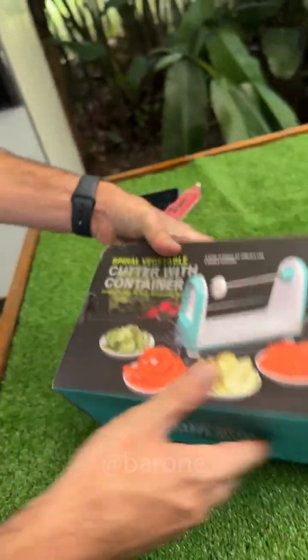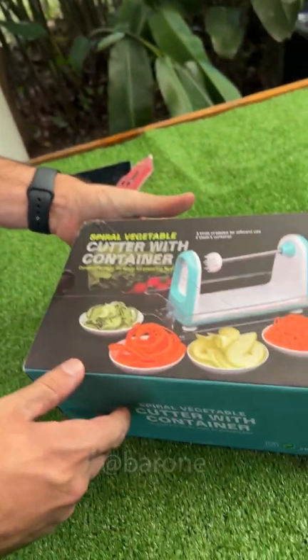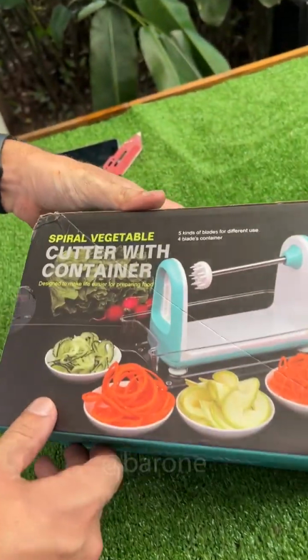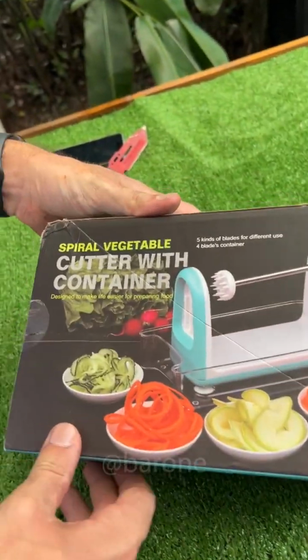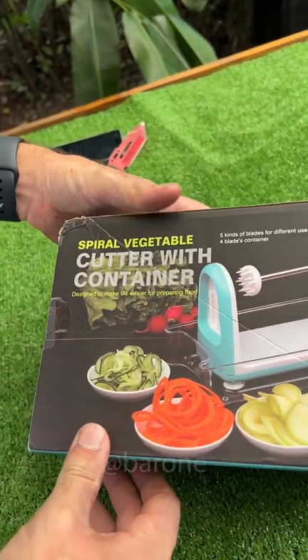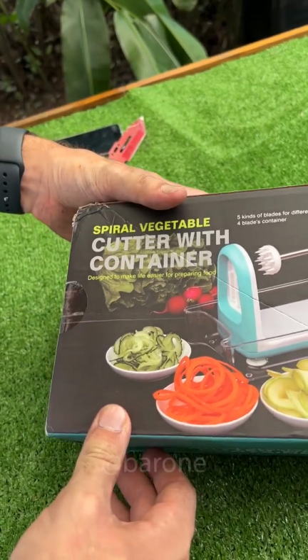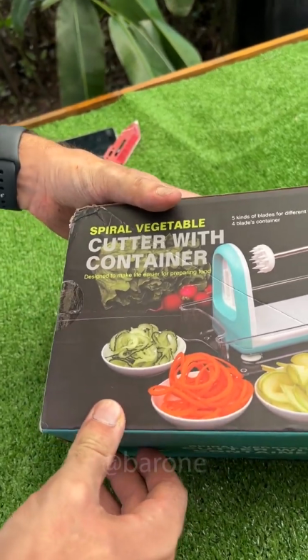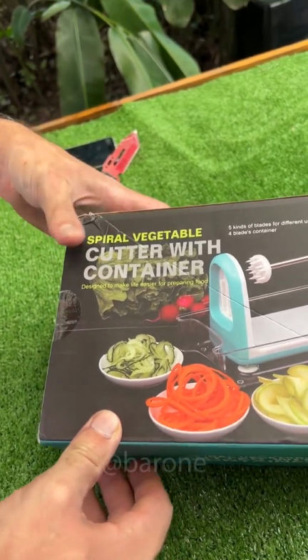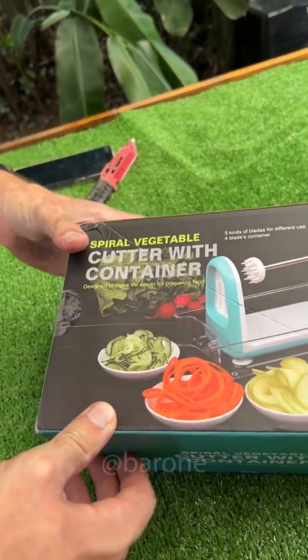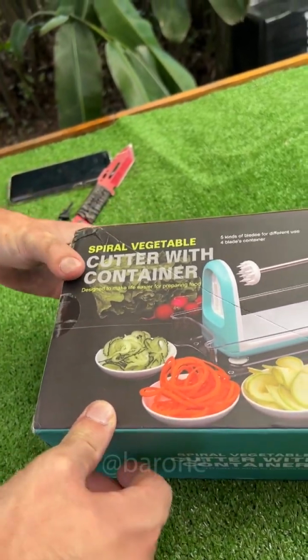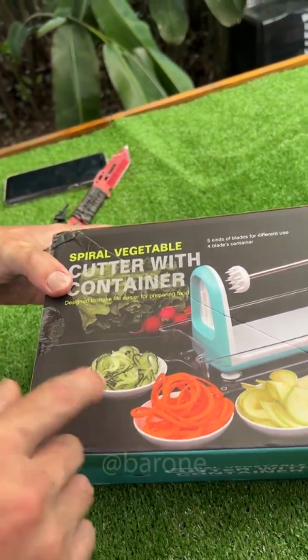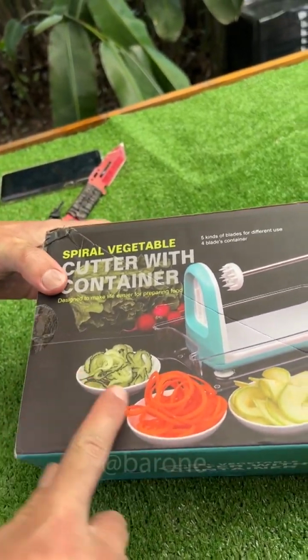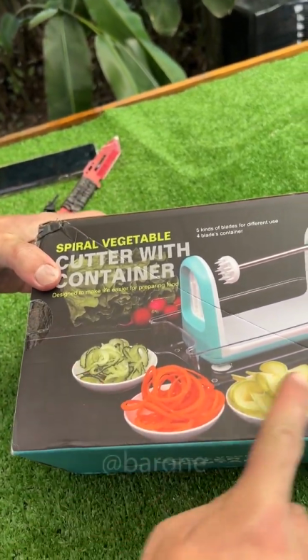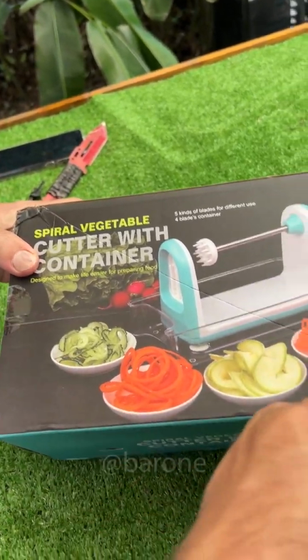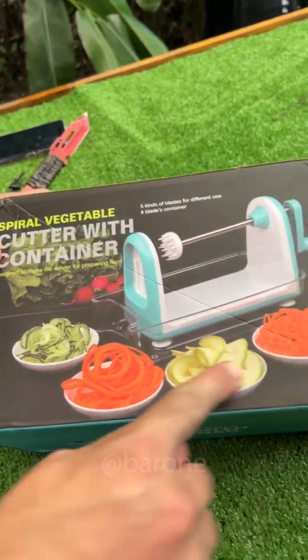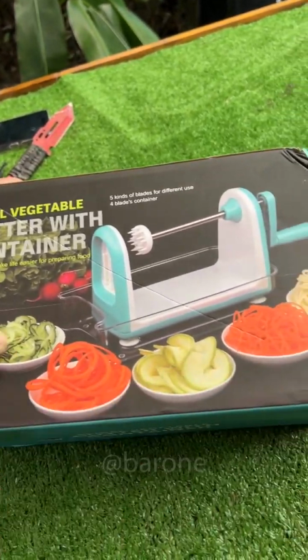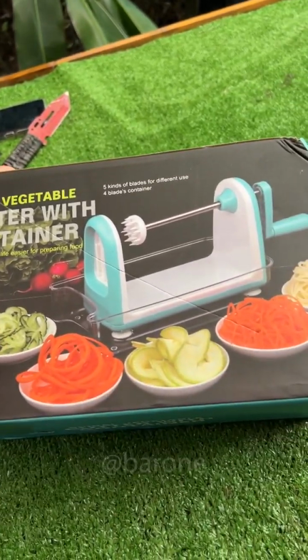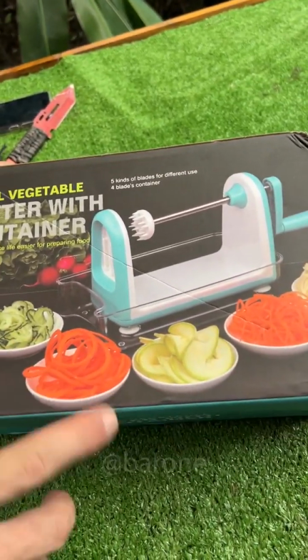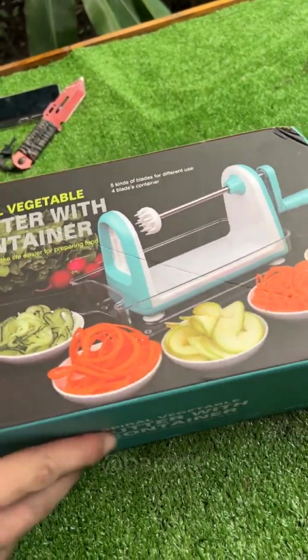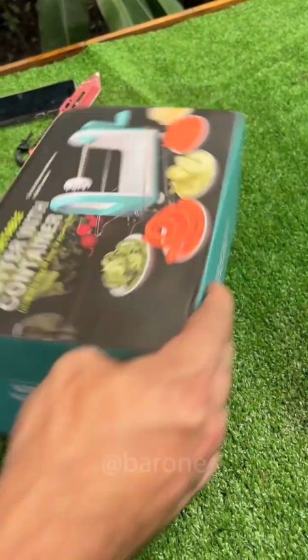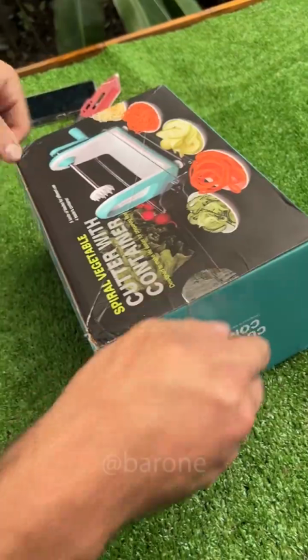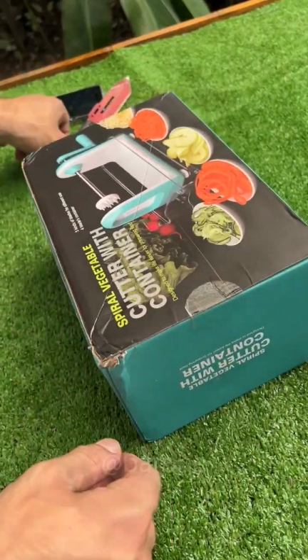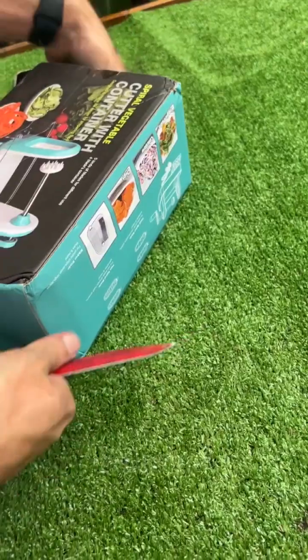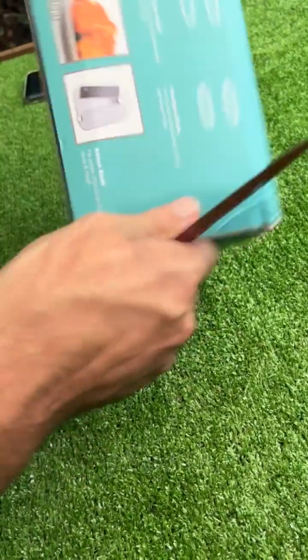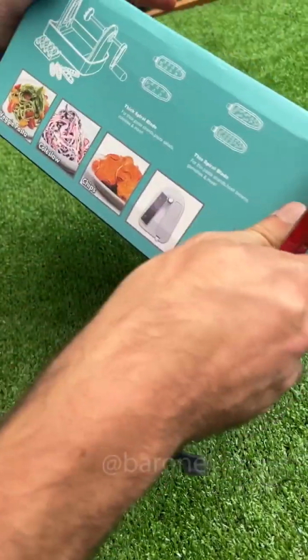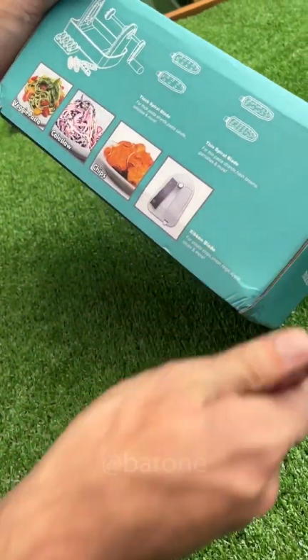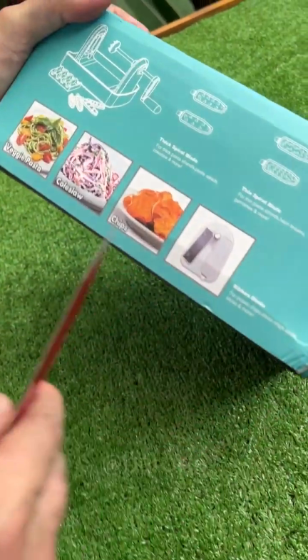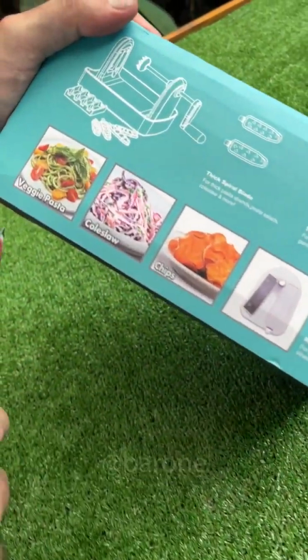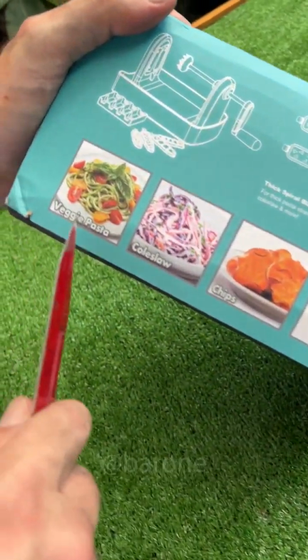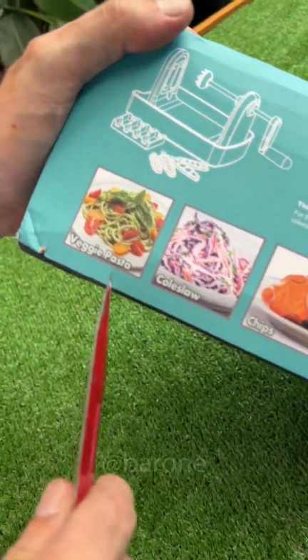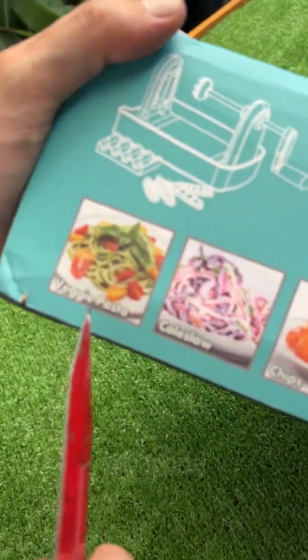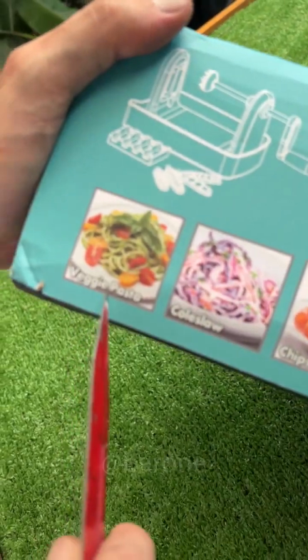It's called the spiral vegetable cutter with container, and it doesn't chop only onions. Here you can see, you will make food like a professional. Now over here, we have some more useful information. Check it out.